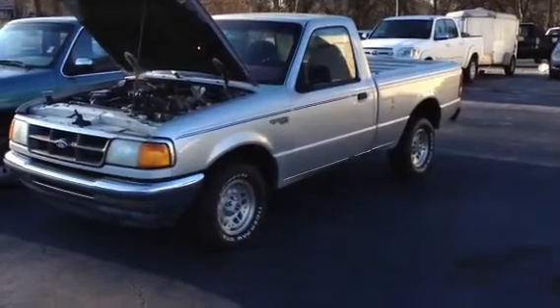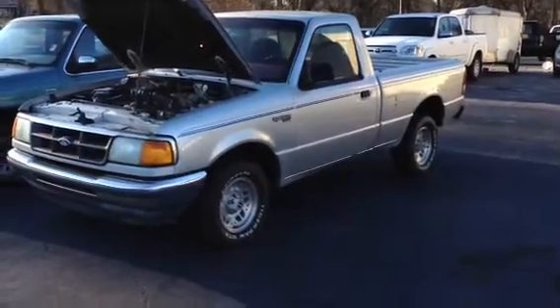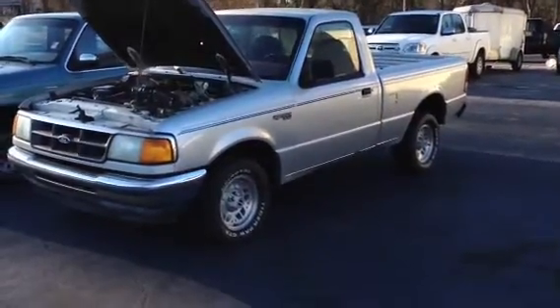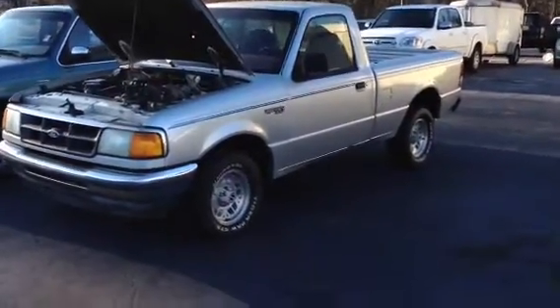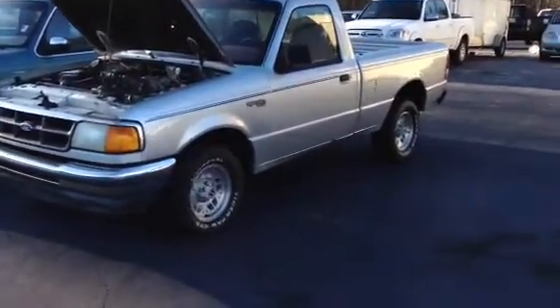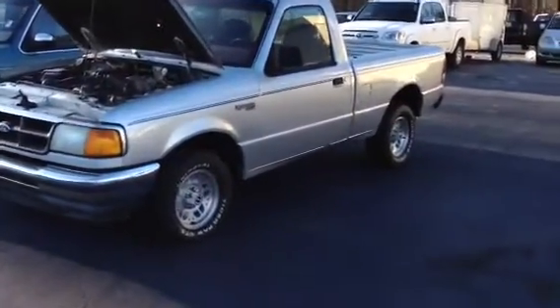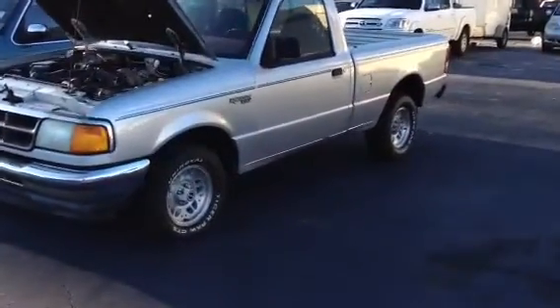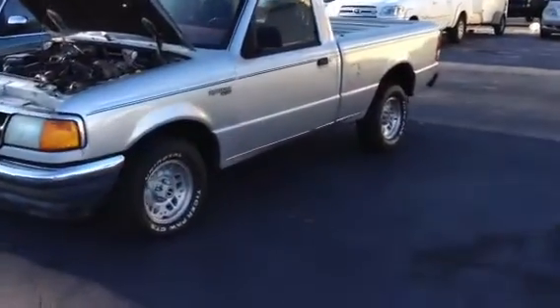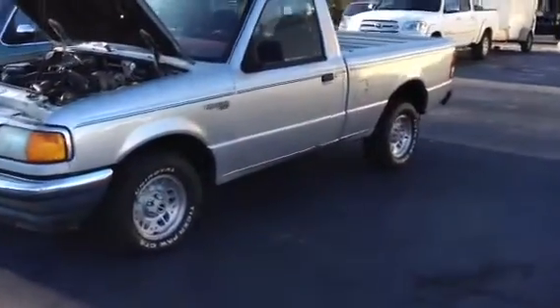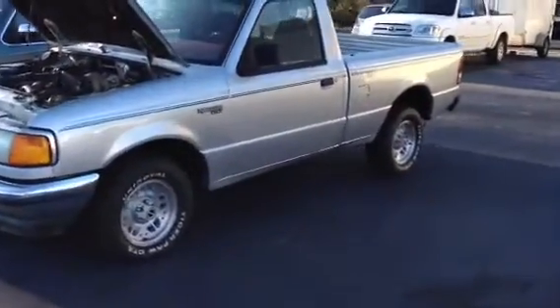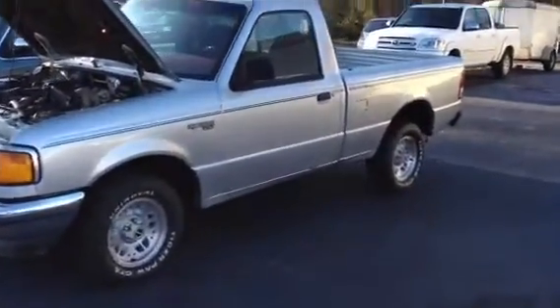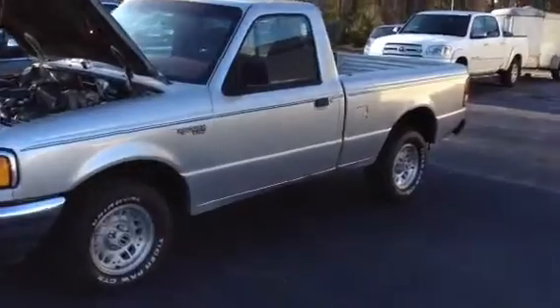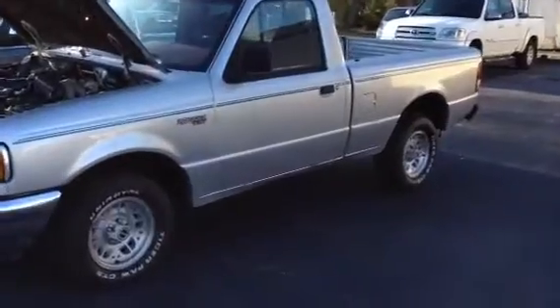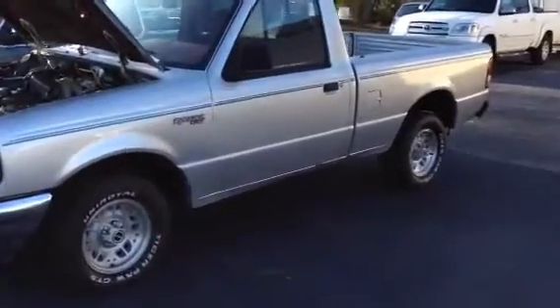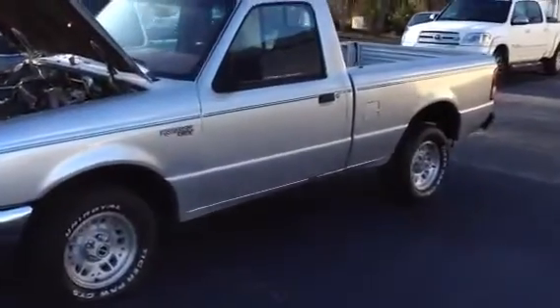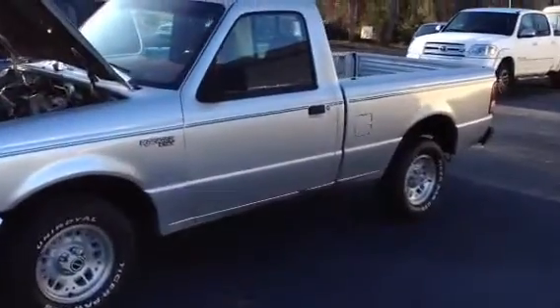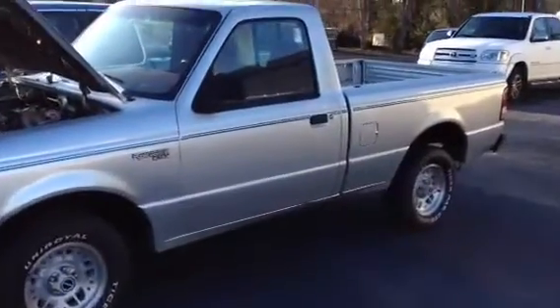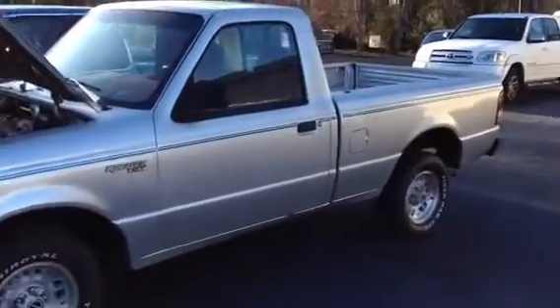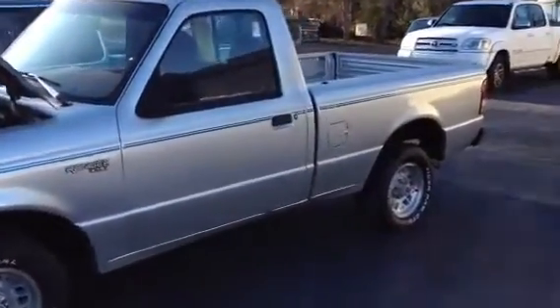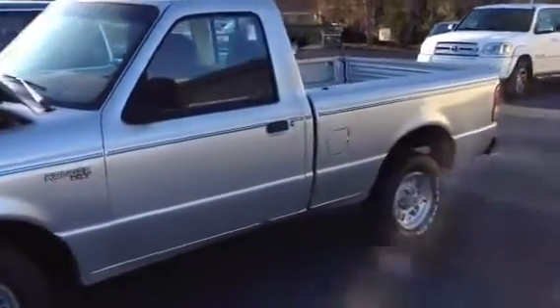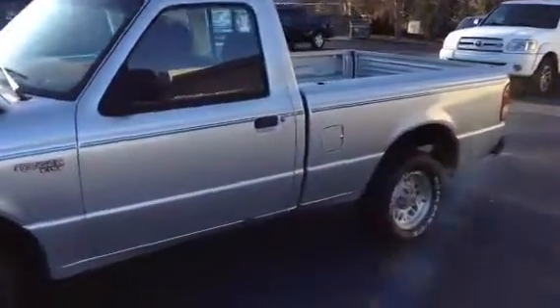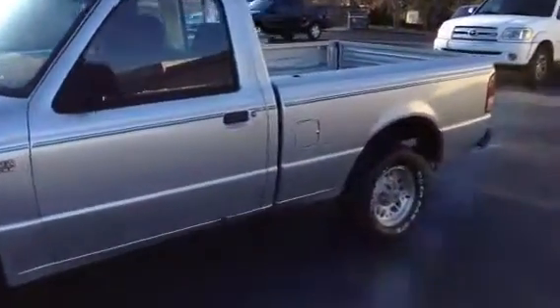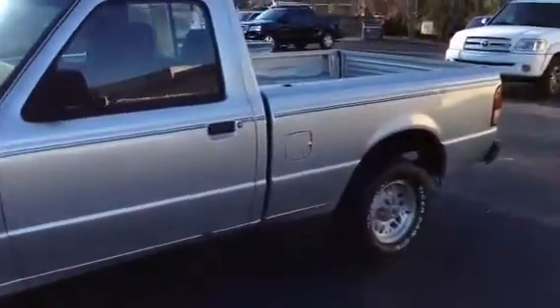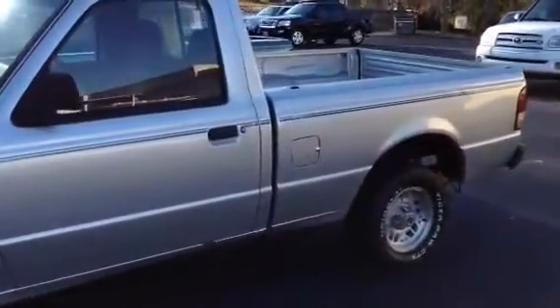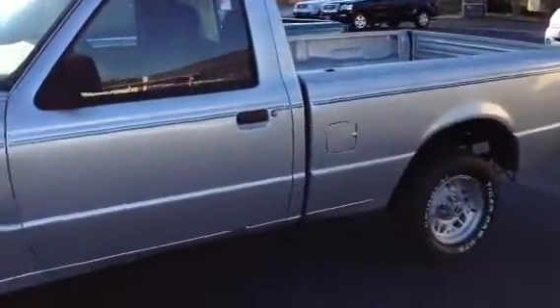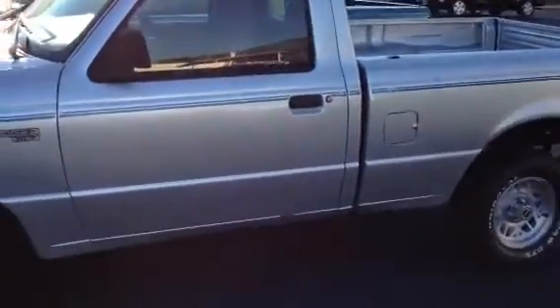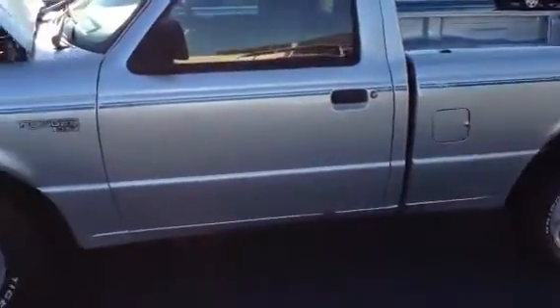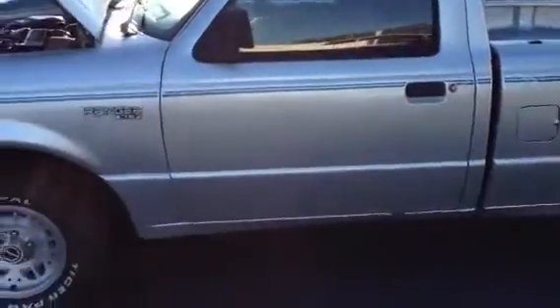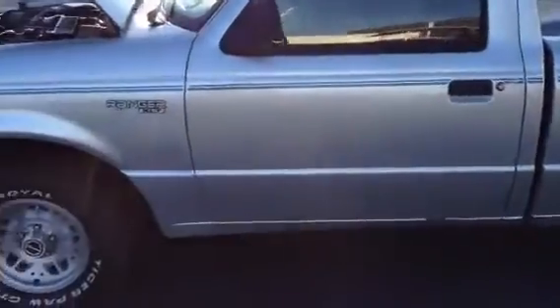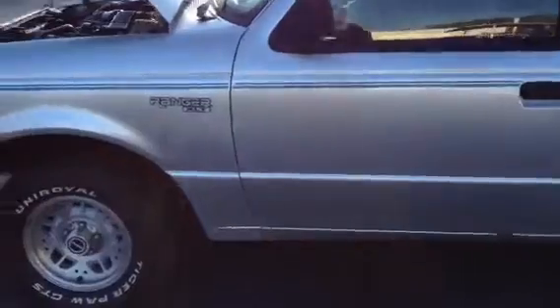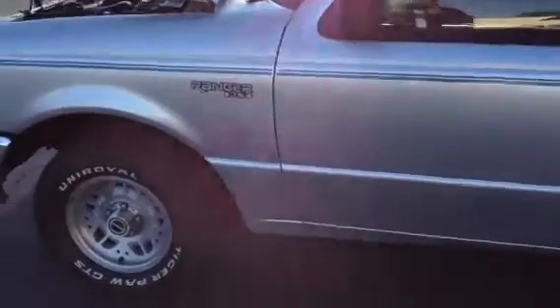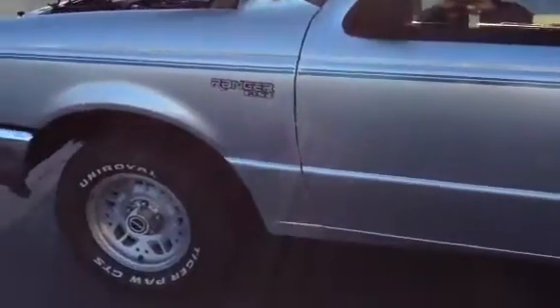This is Ronnie Barnes with LaGrange Toyota in LaGrange, Georgia. This is a short video of a 1994 regular cab Ford Ranger XLT.